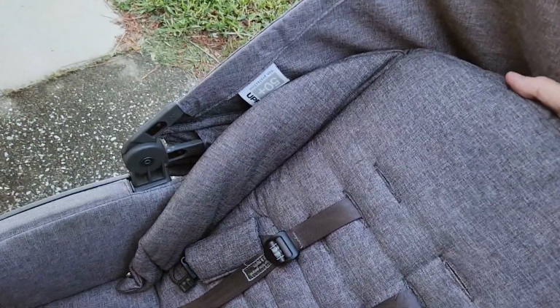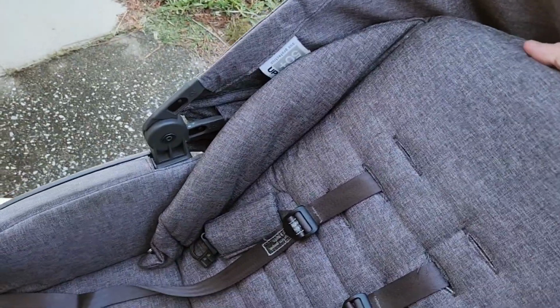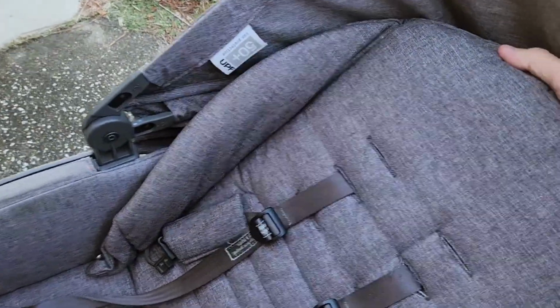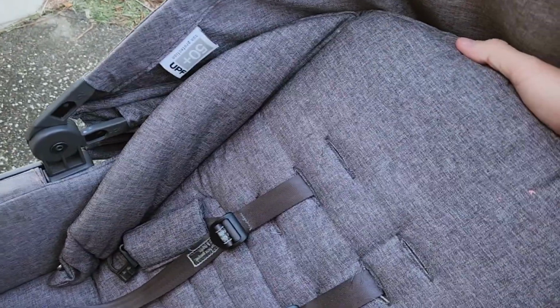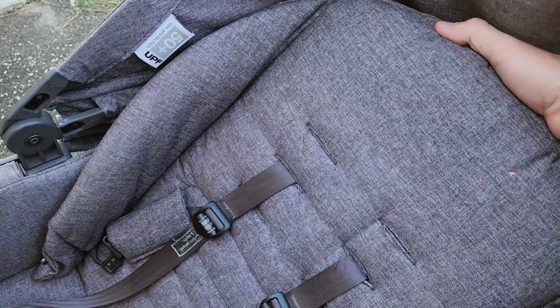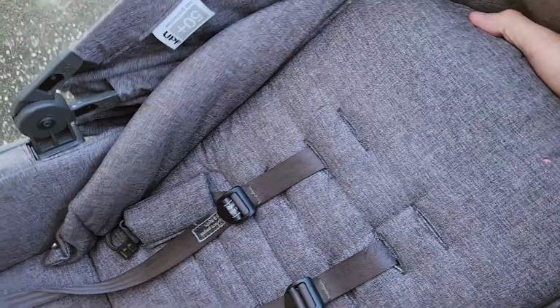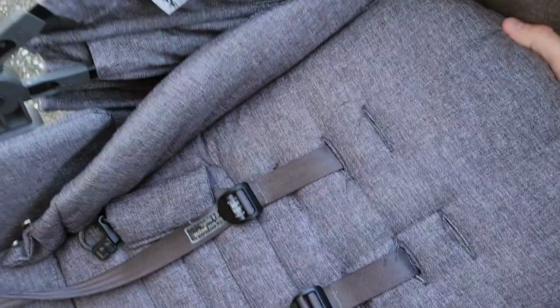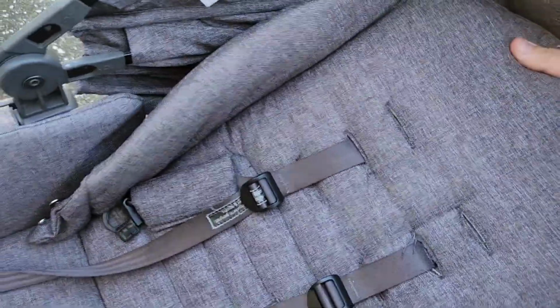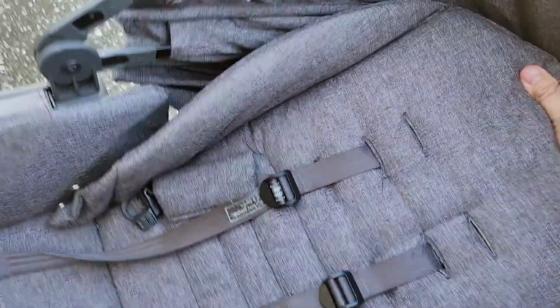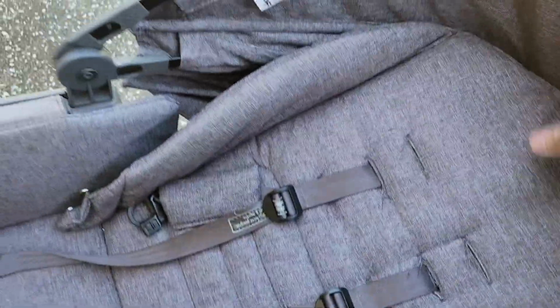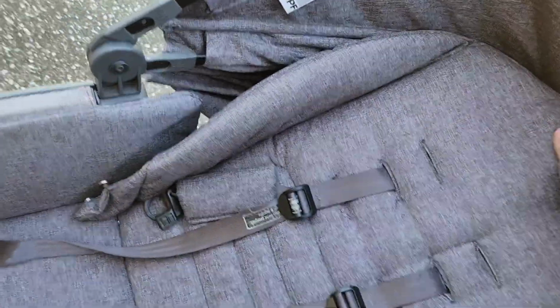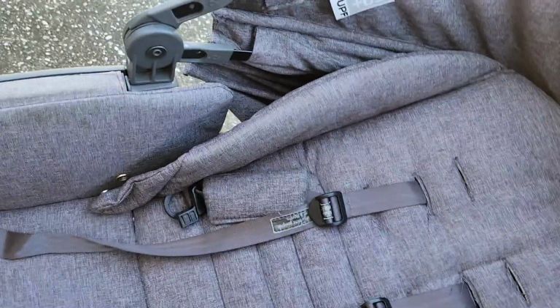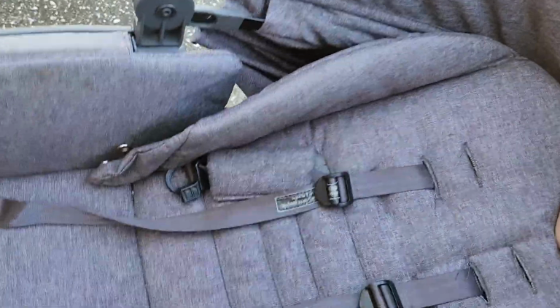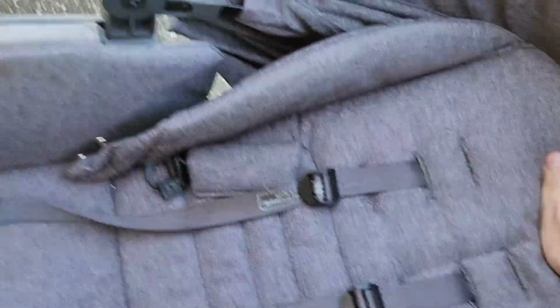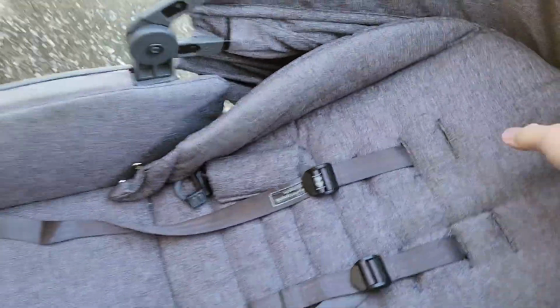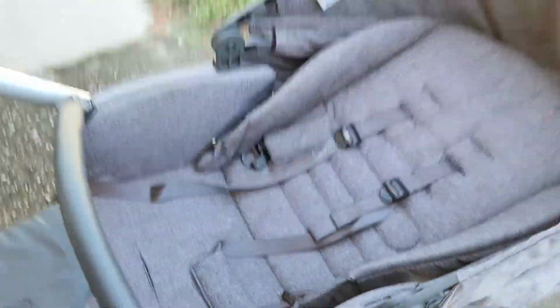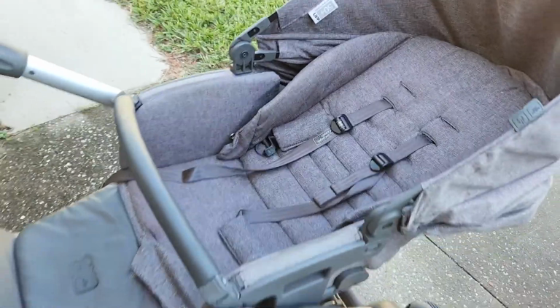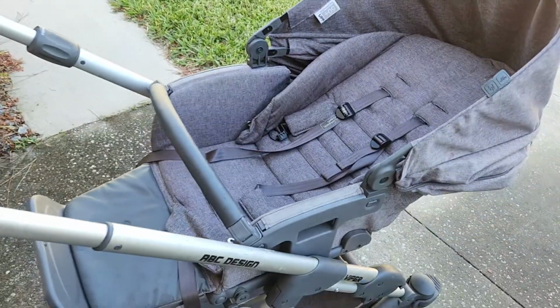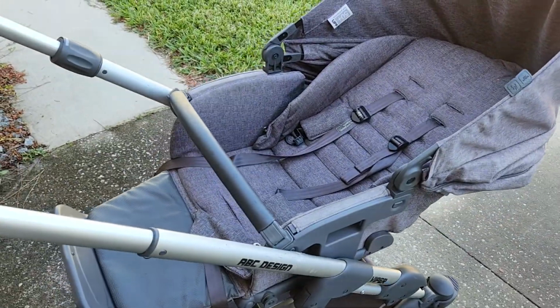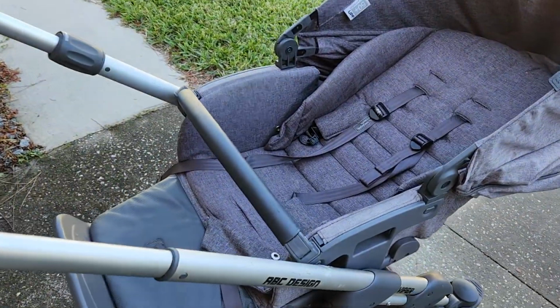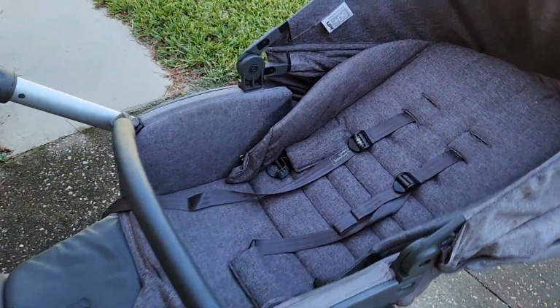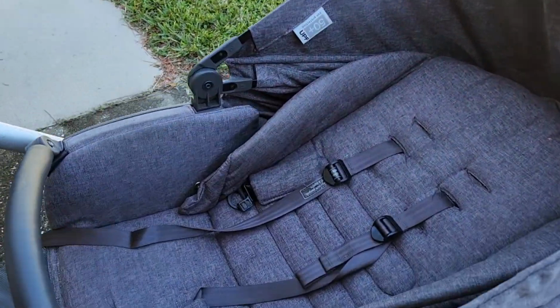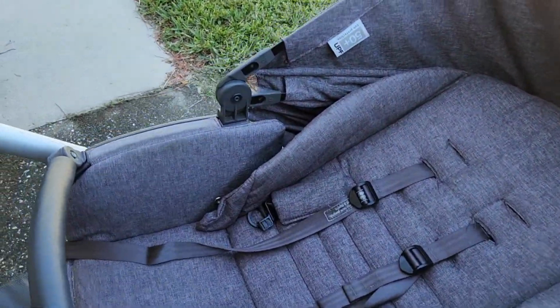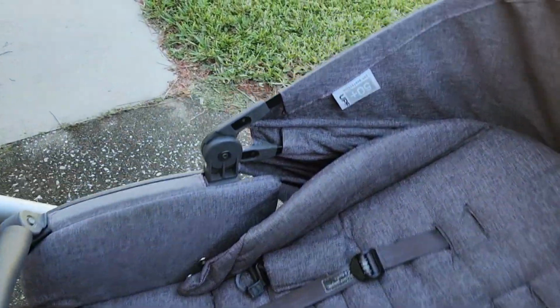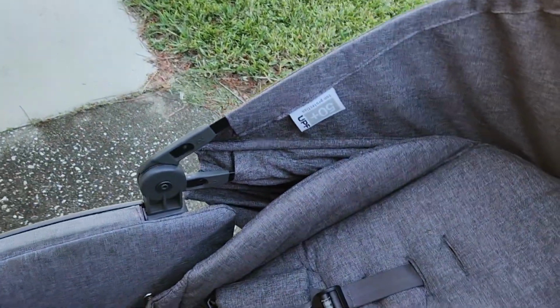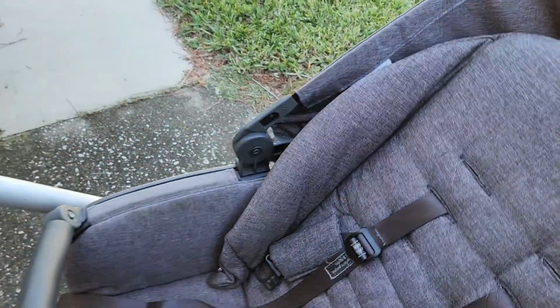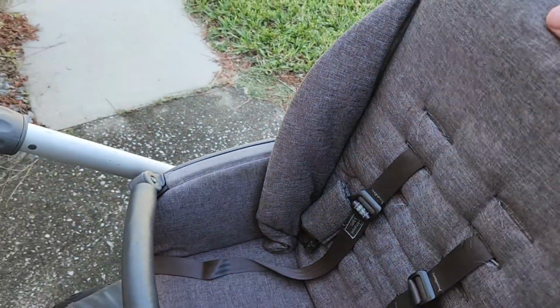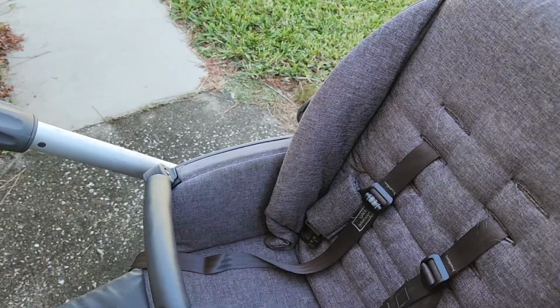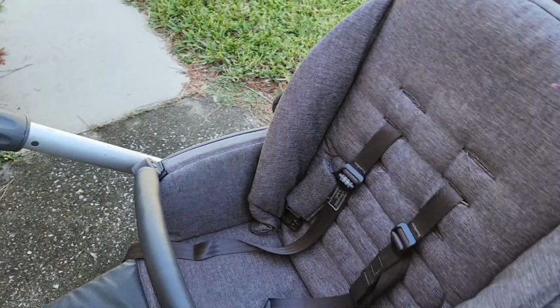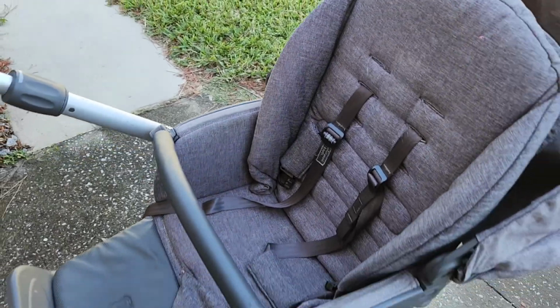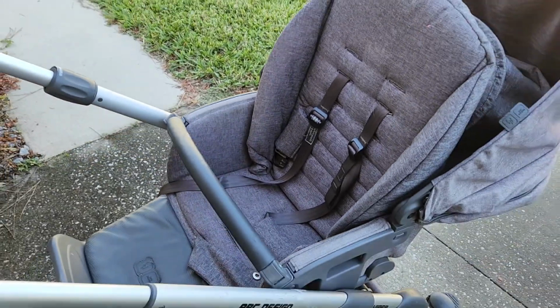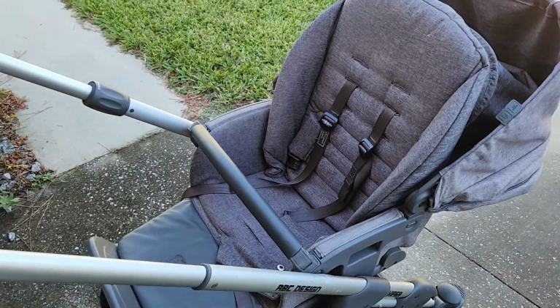You can lay the seat down — there's a bar back here, you squeeze and press it all the way. That's as far as it goes, so it's not quite flat but close to flat. And it goes up pretty steeply too, if you want.